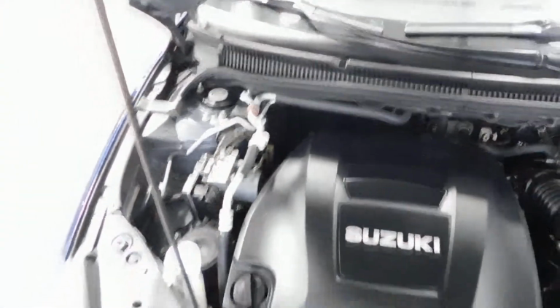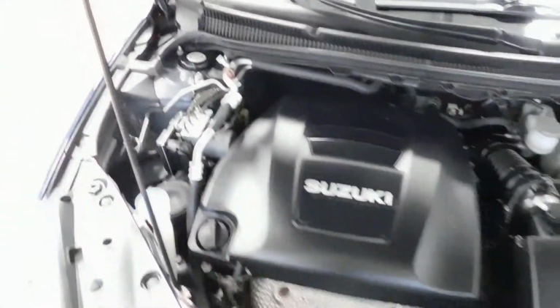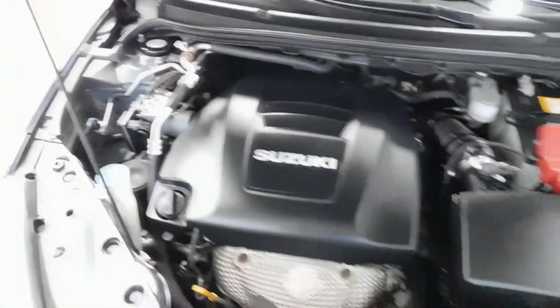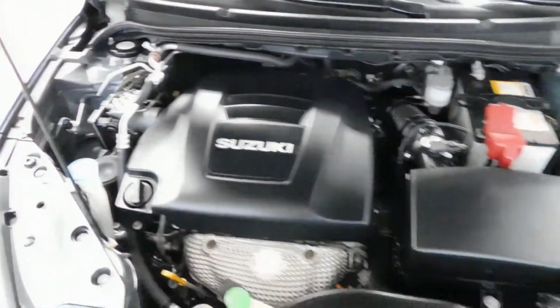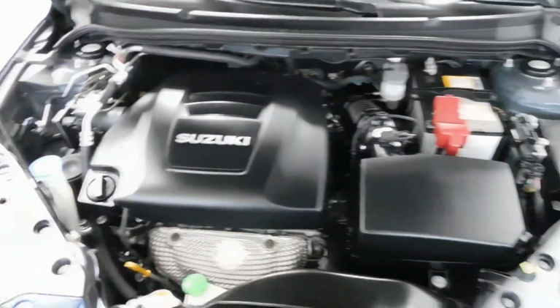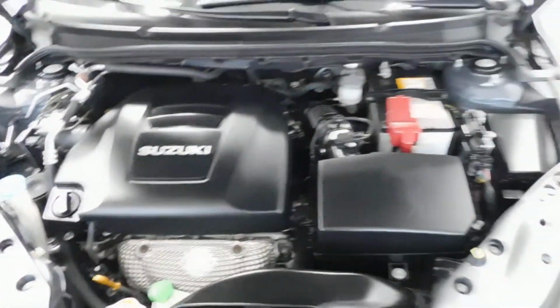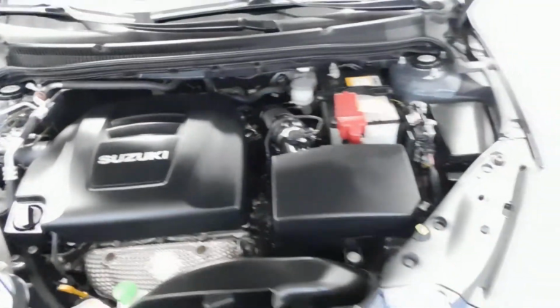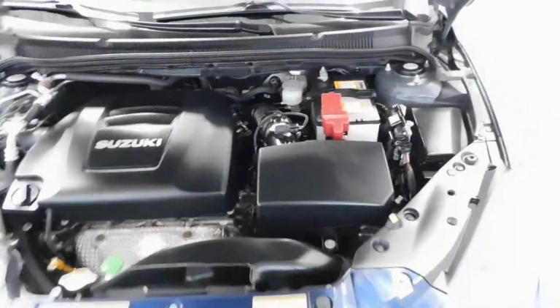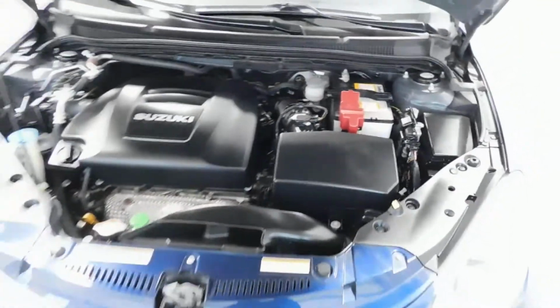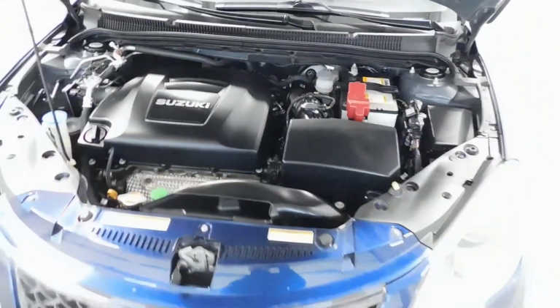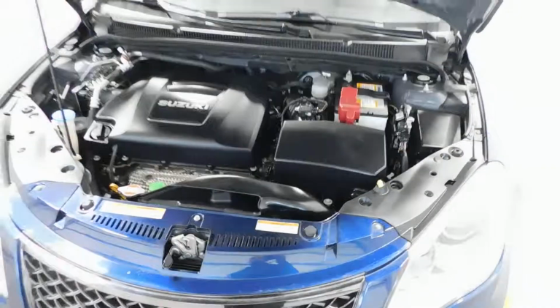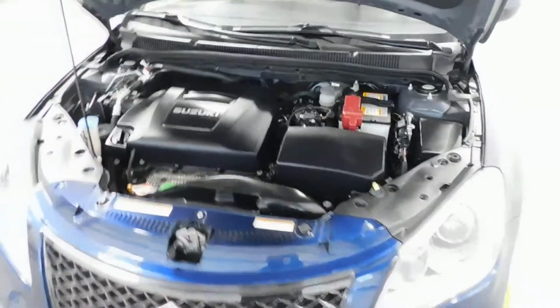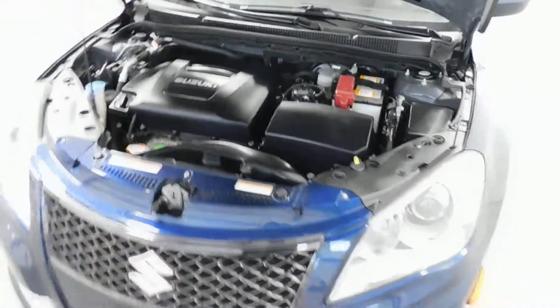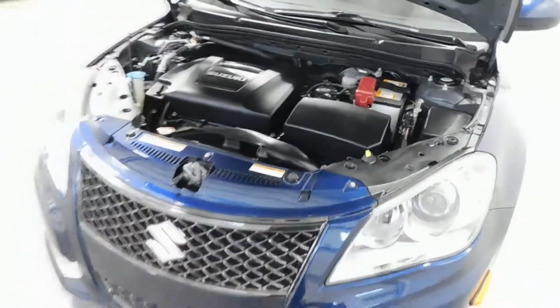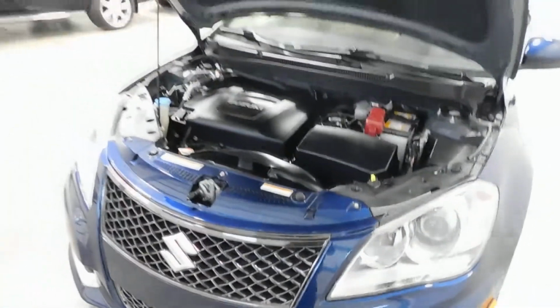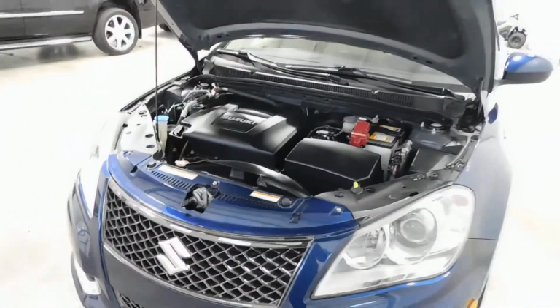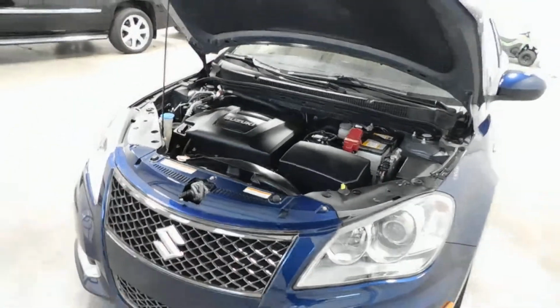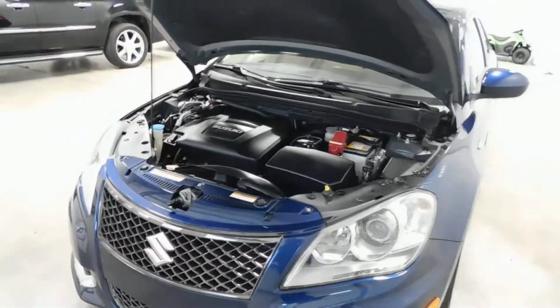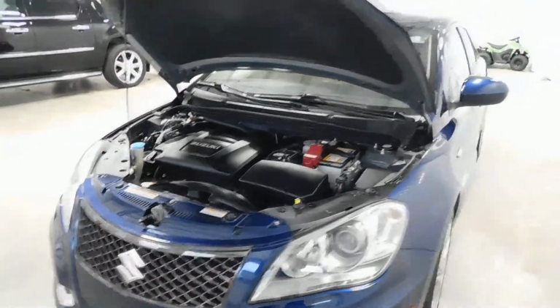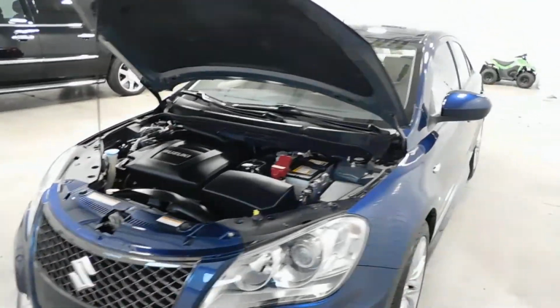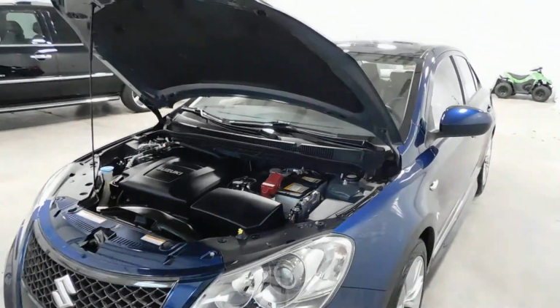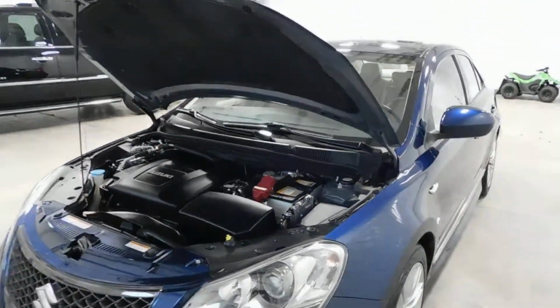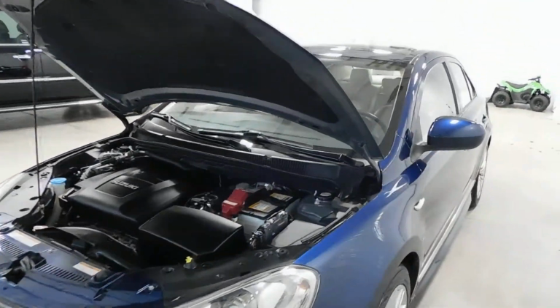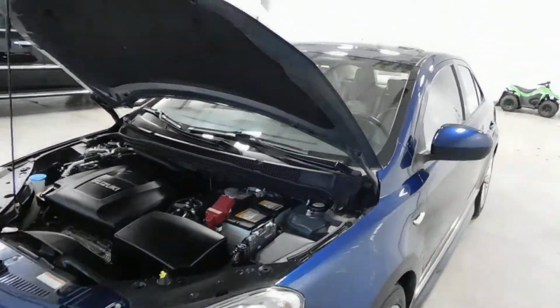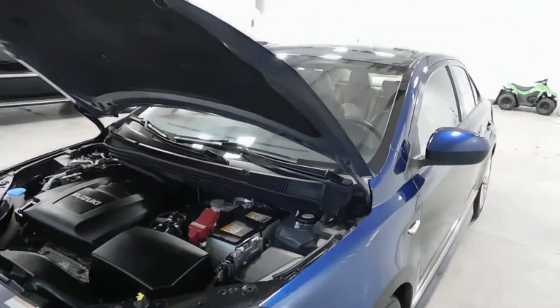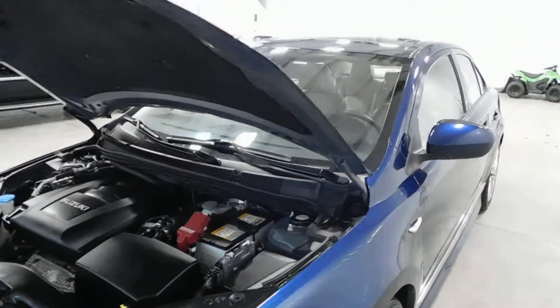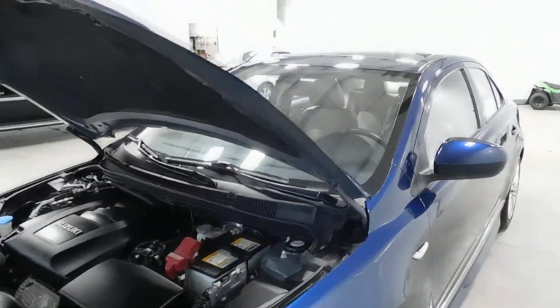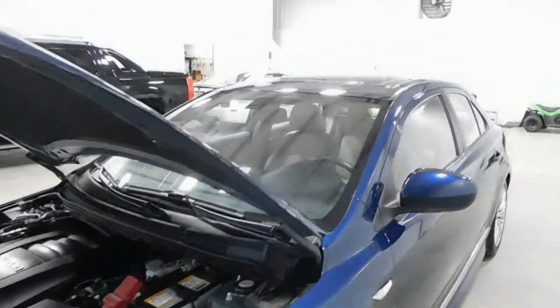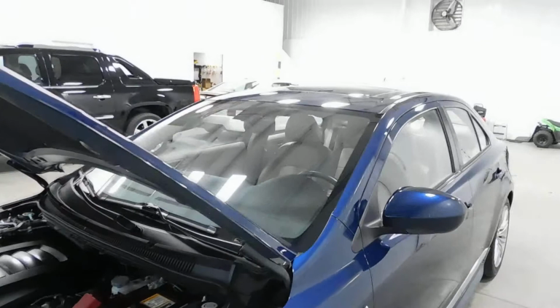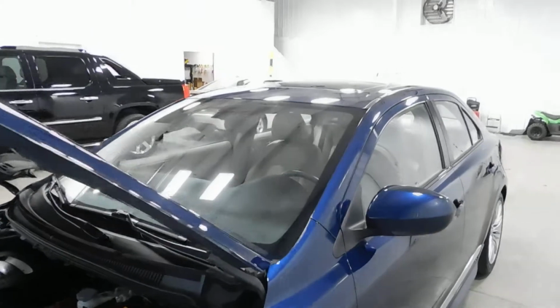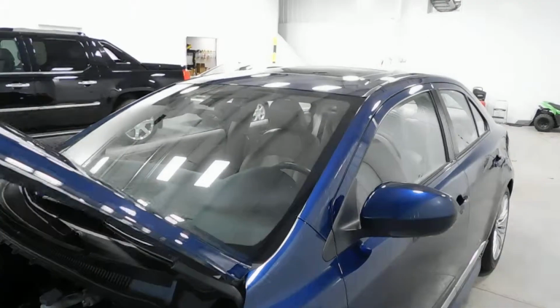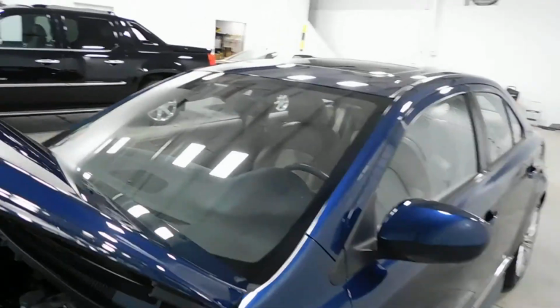Under the hood you can see it's very, very clean. It has a 2.4 liter four-cylinder engine. It's got all-wheel drive, so it does excellent in all-weather elements.